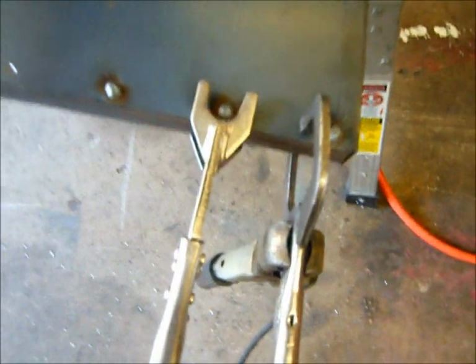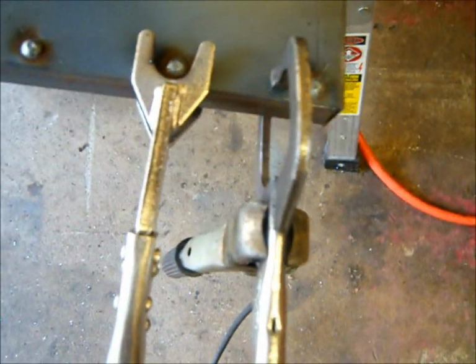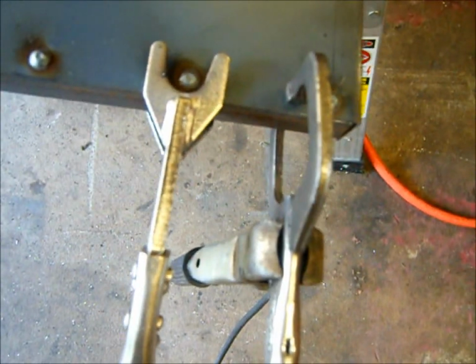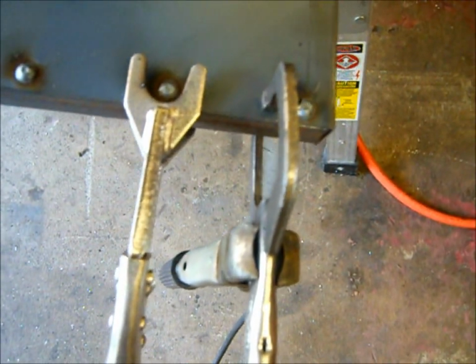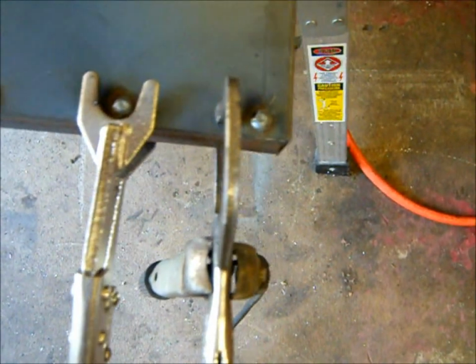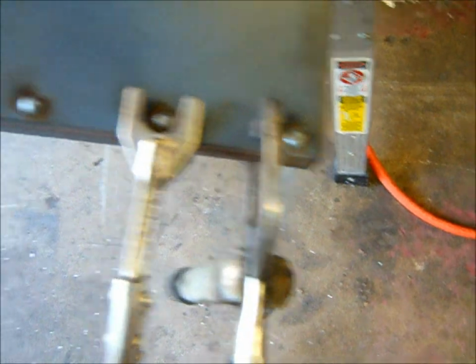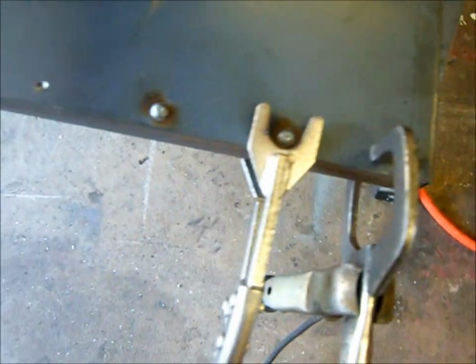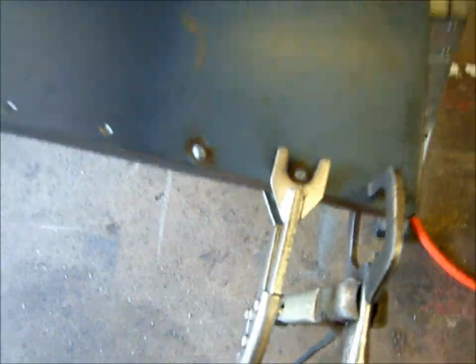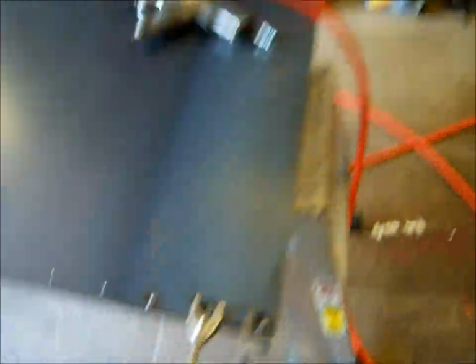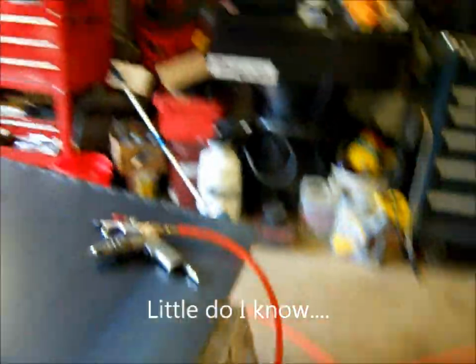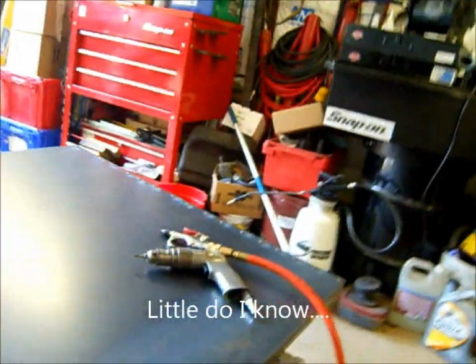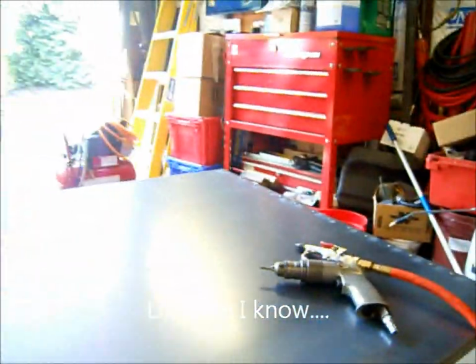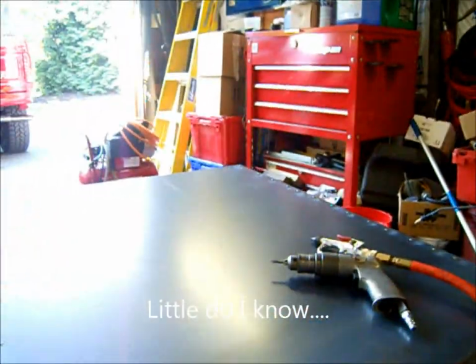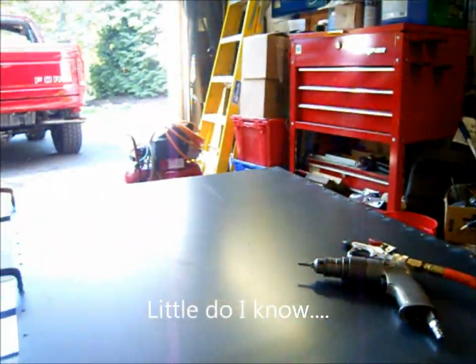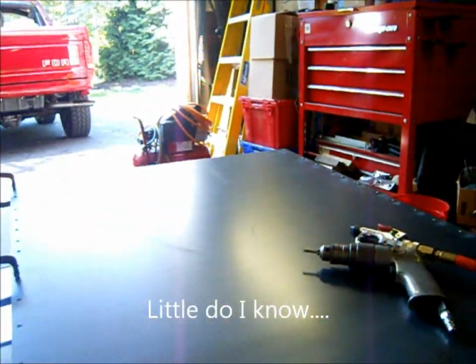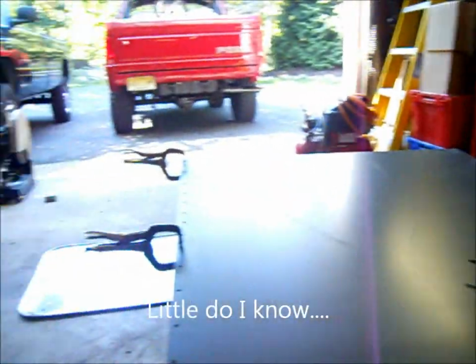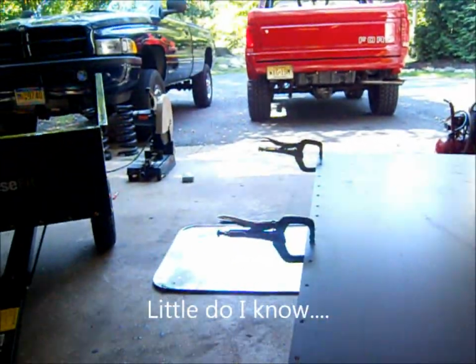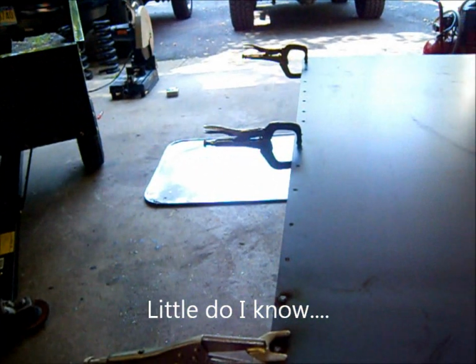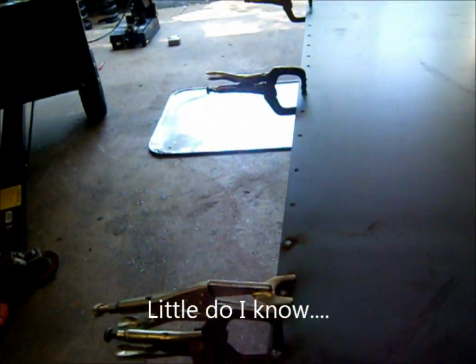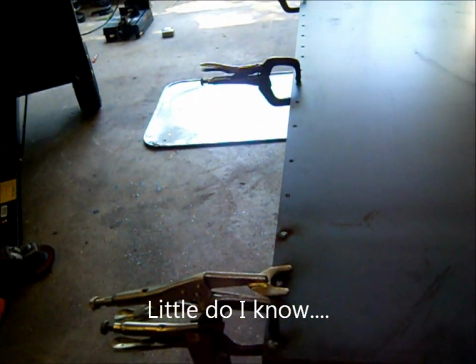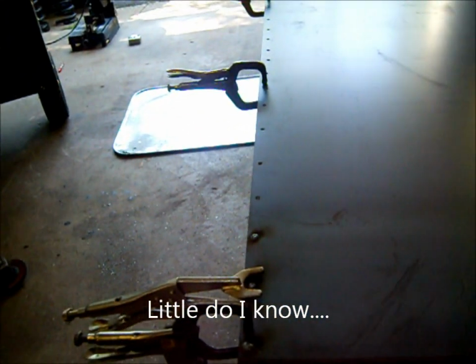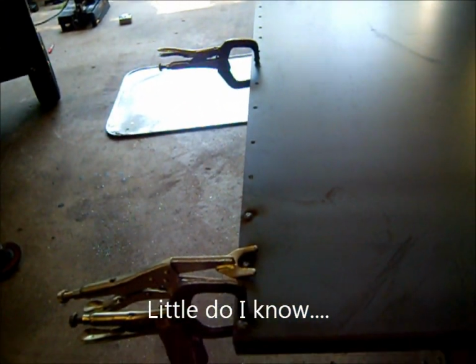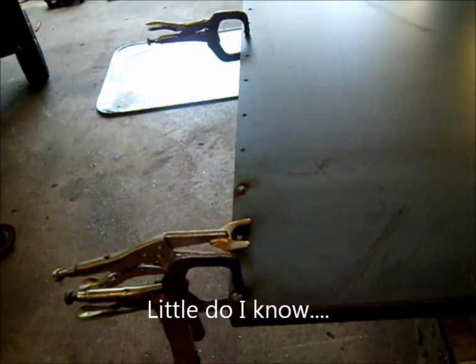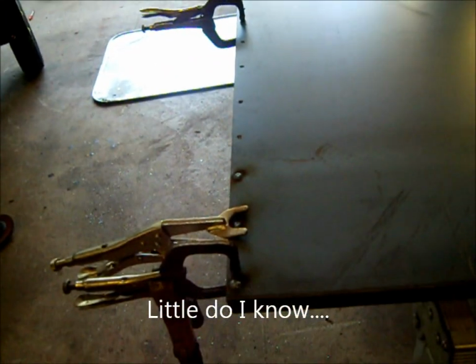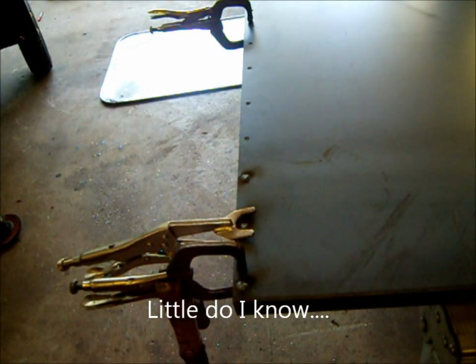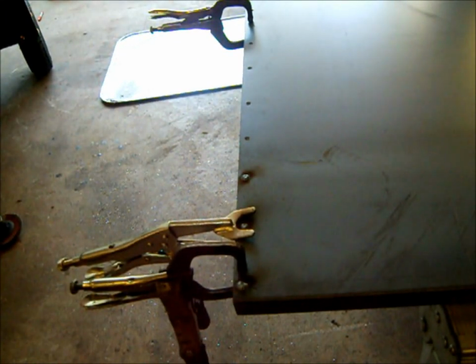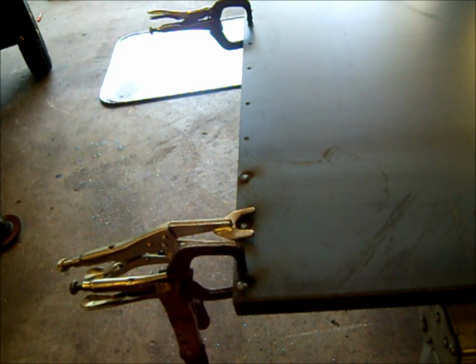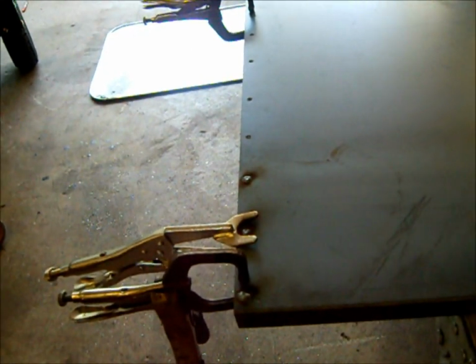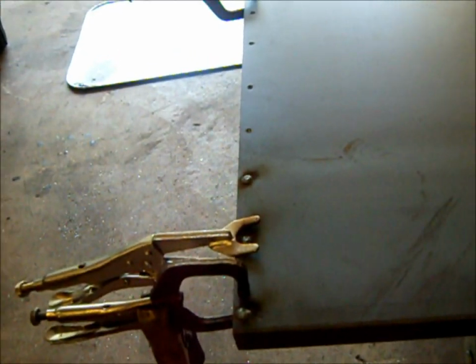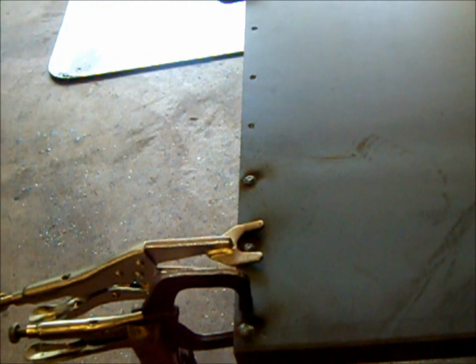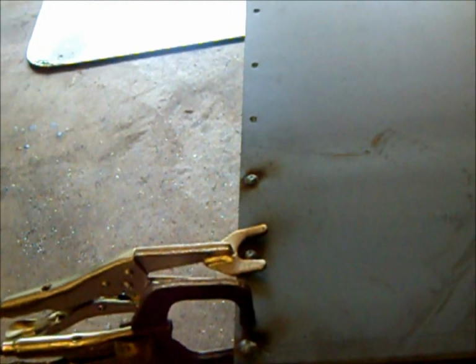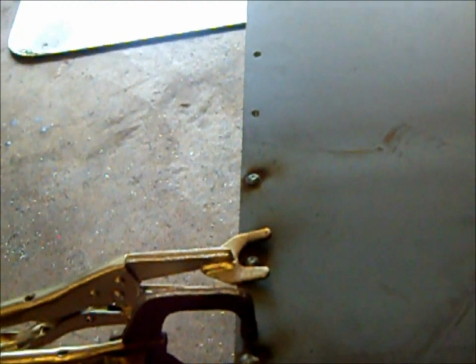As you can see, we've got three perfect spot welds. Let me see if I can get you just a little closer.